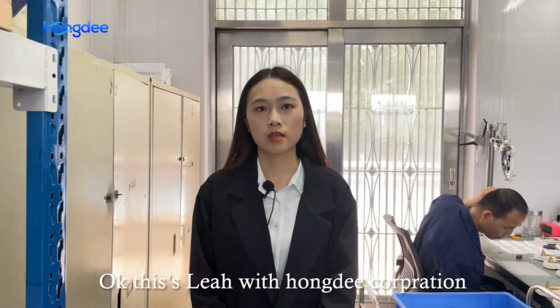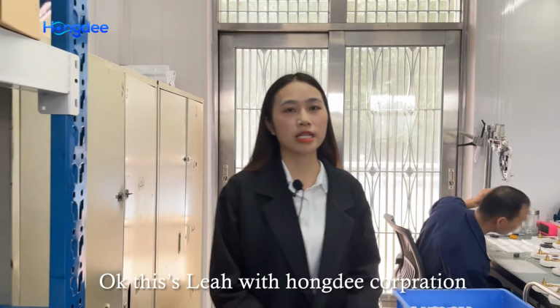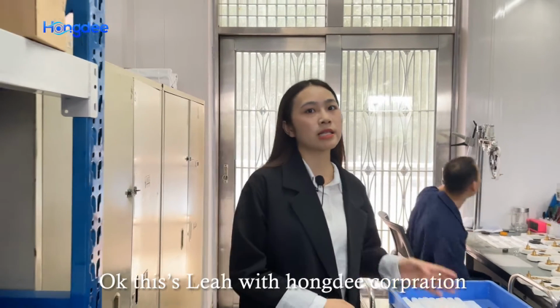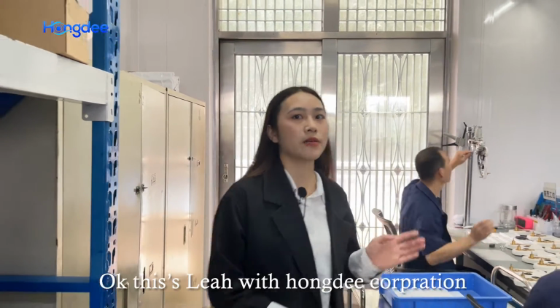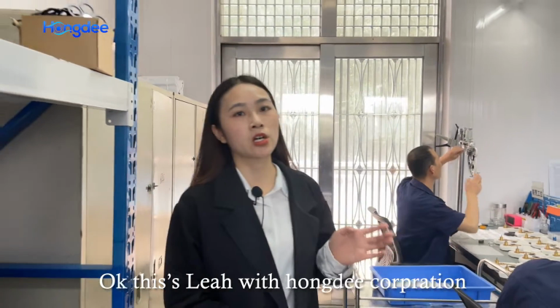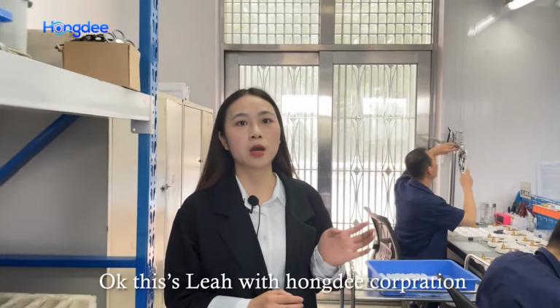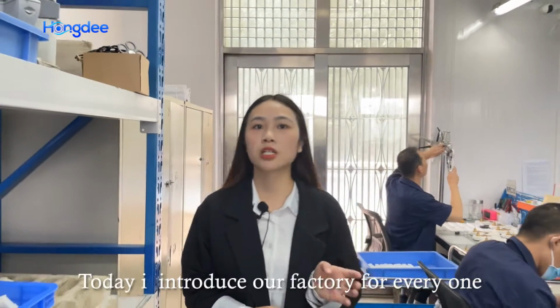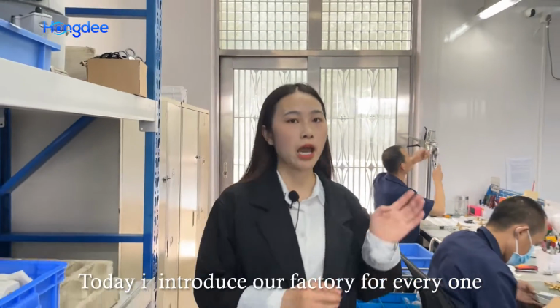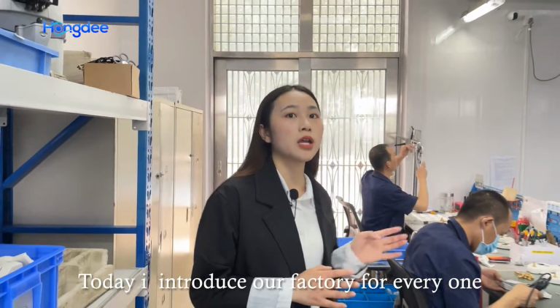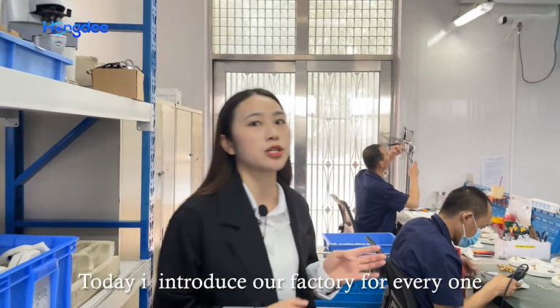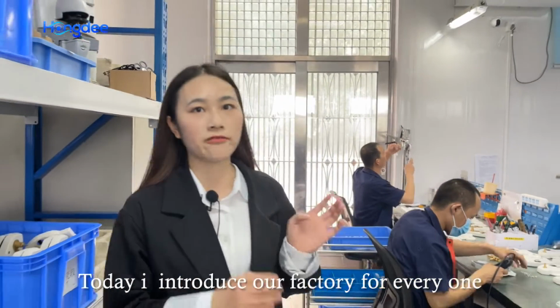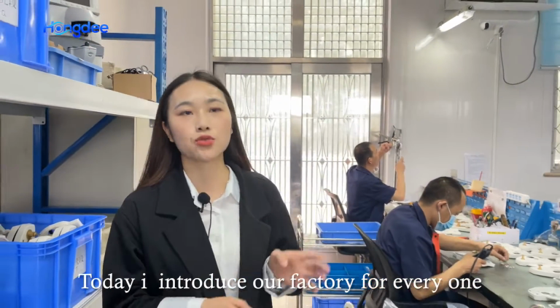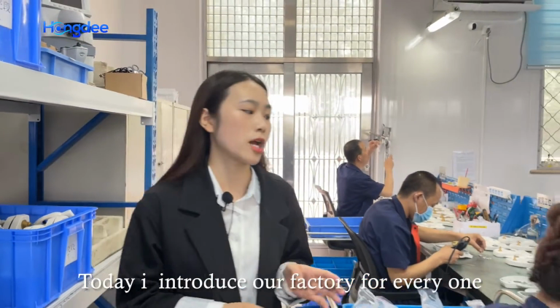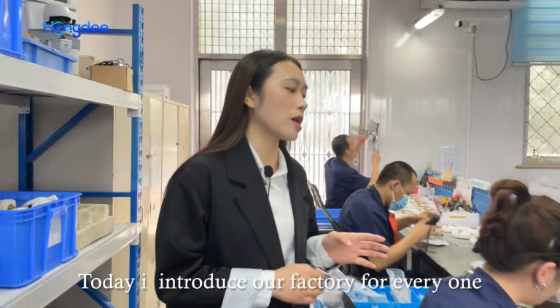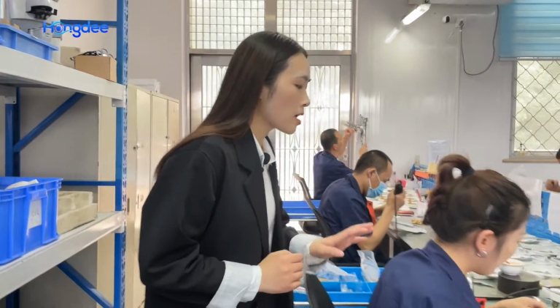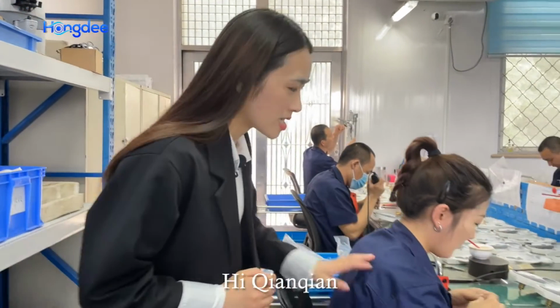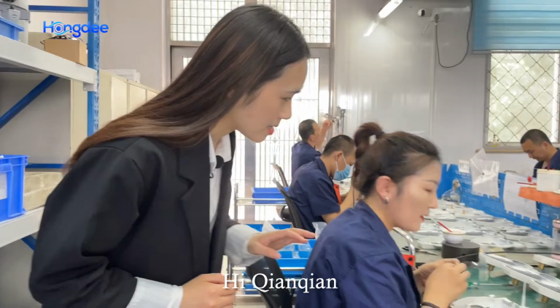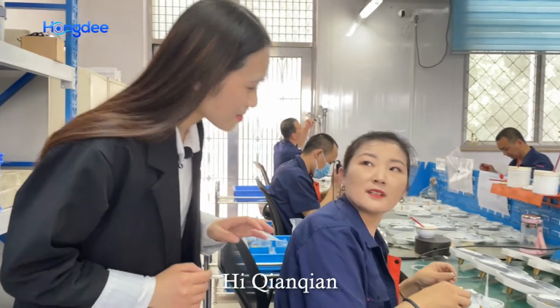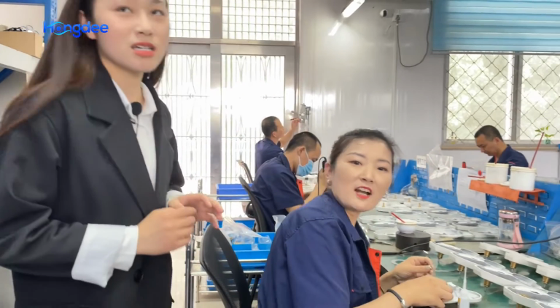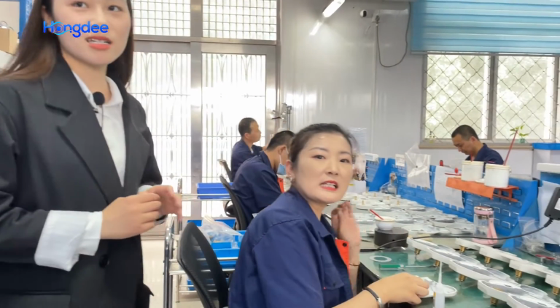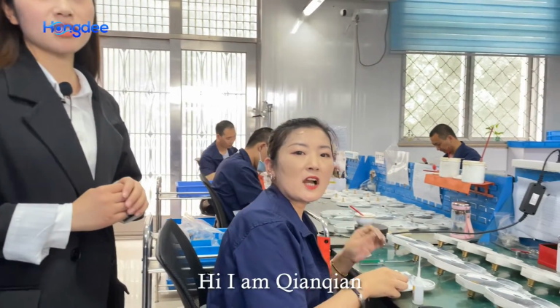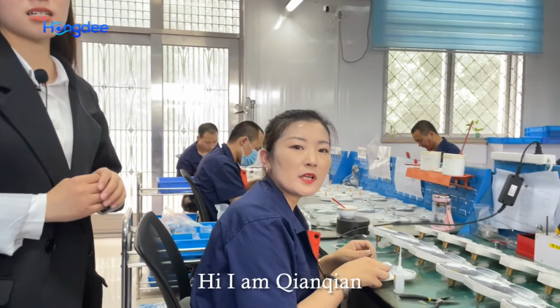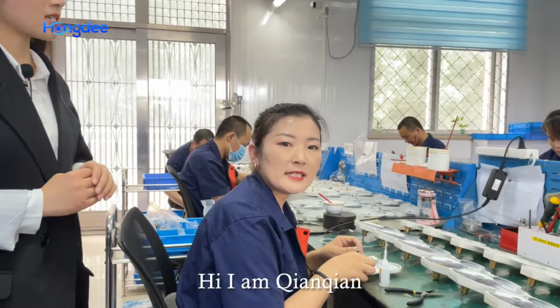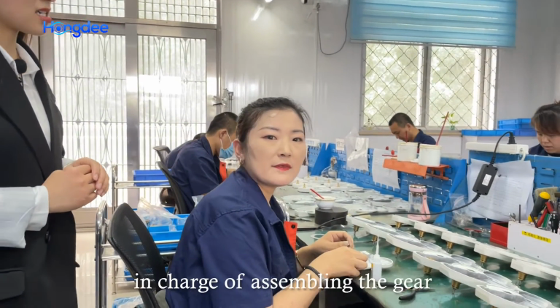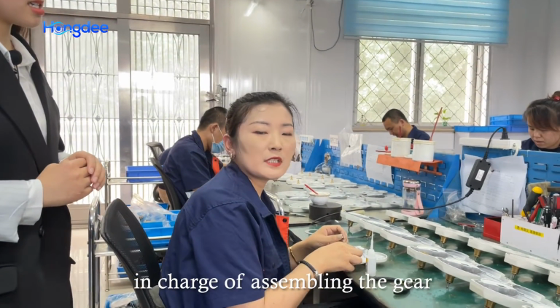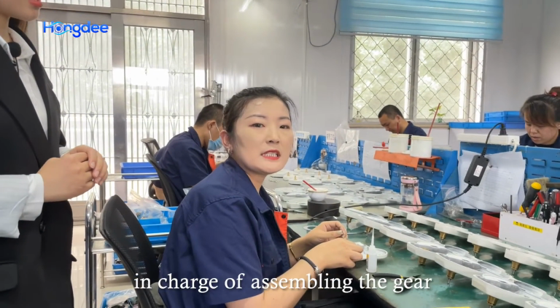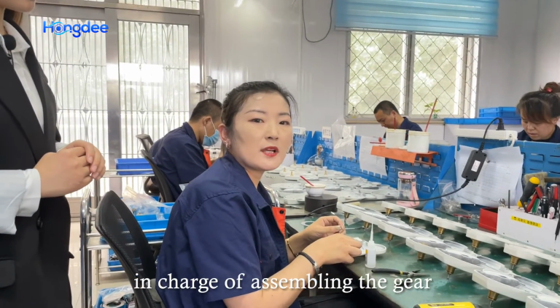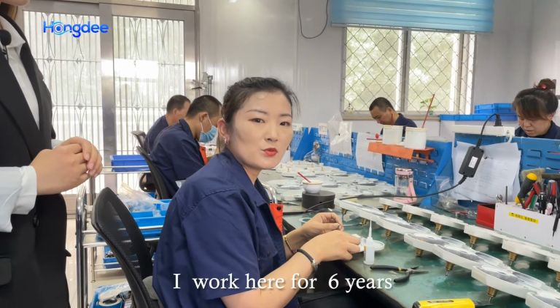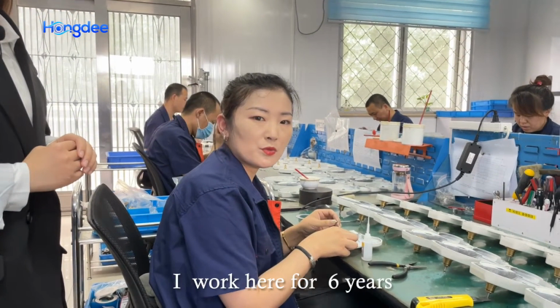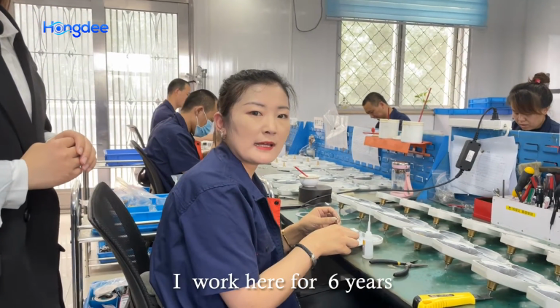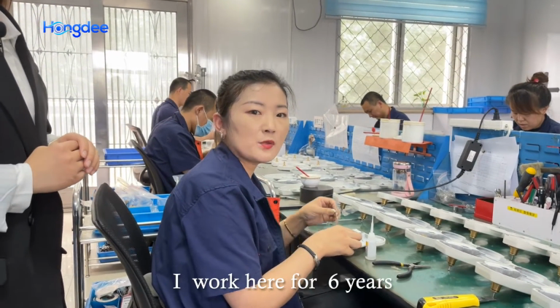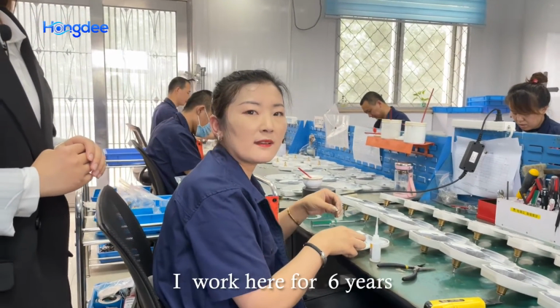This is Liu with Hongdee Corporation. Today I want to introduce our factory. Hi, I'm Qian Qian, in charge of assembling the gear. I've worked here for six years.